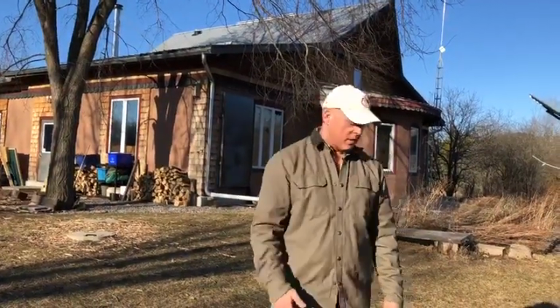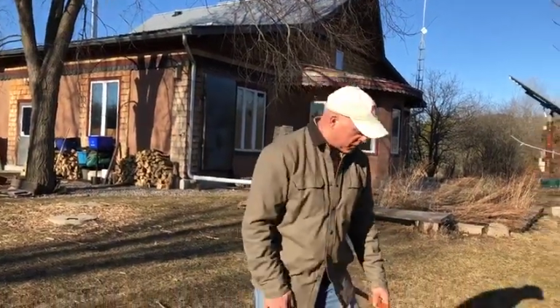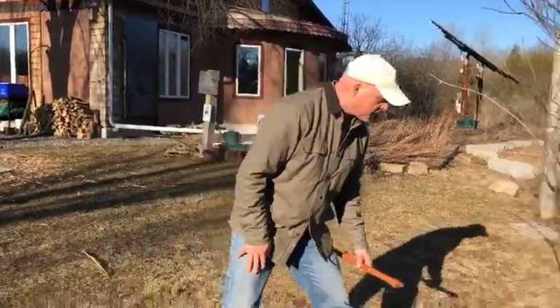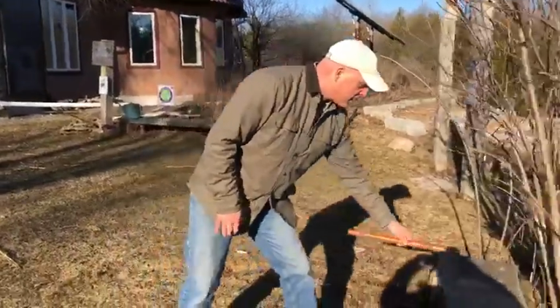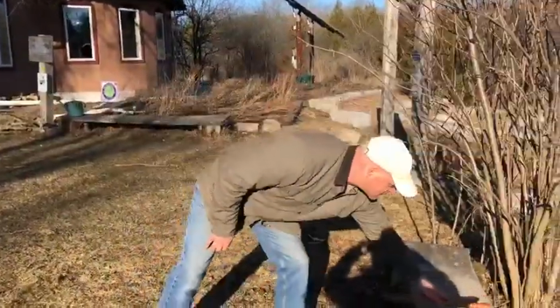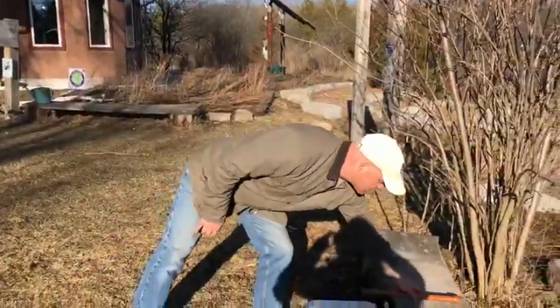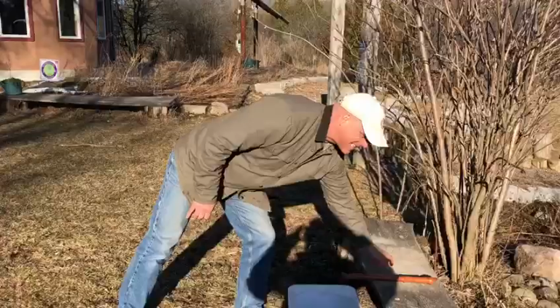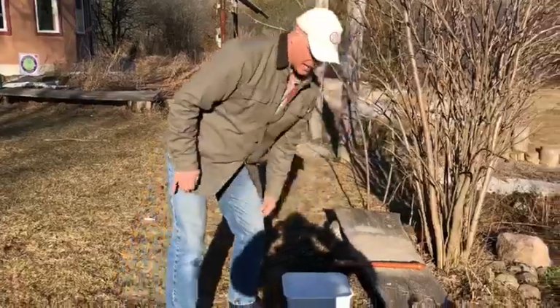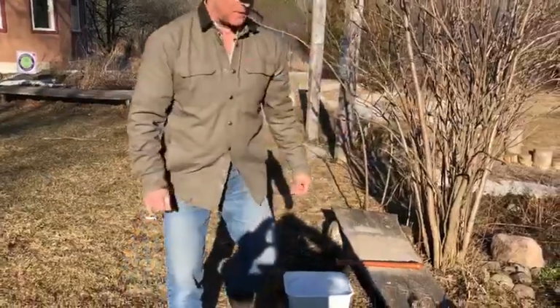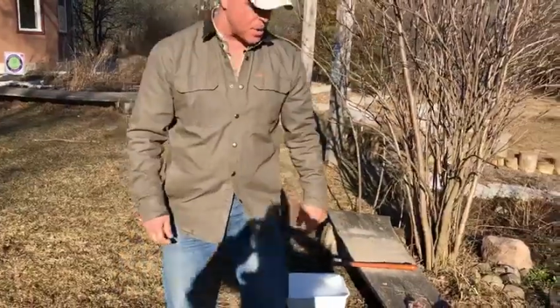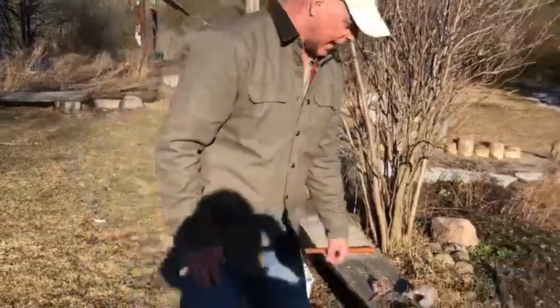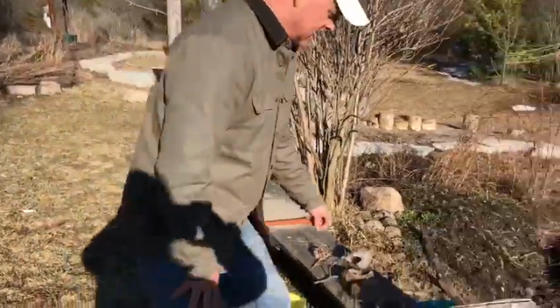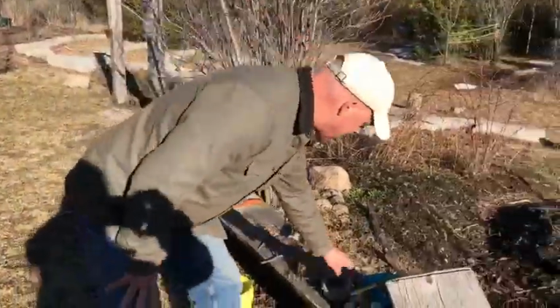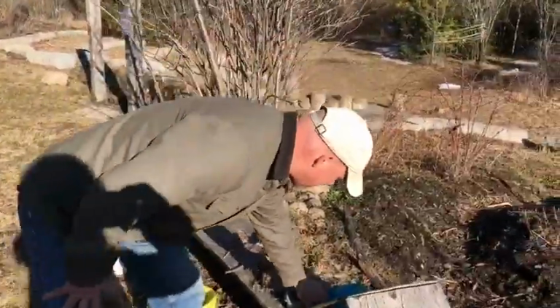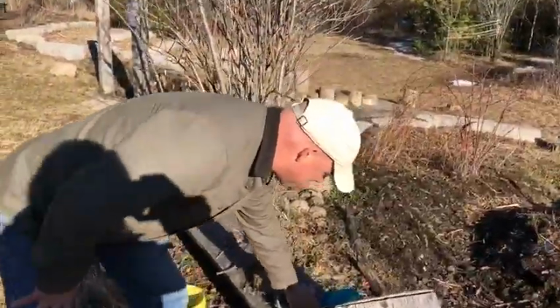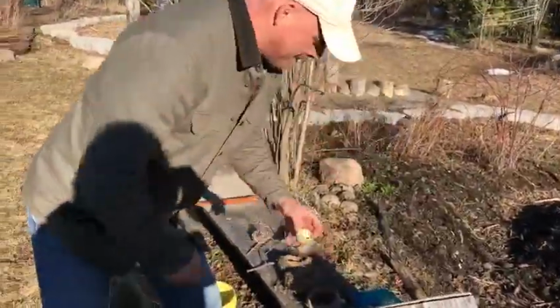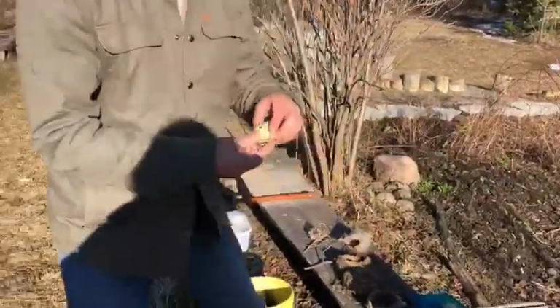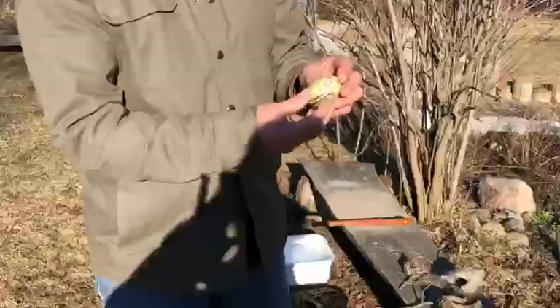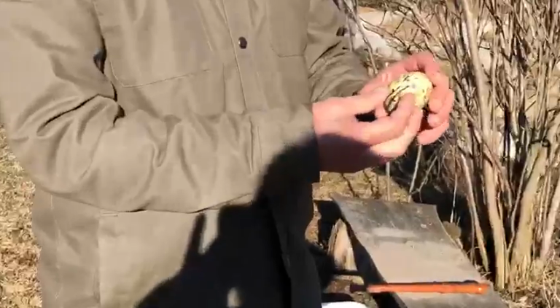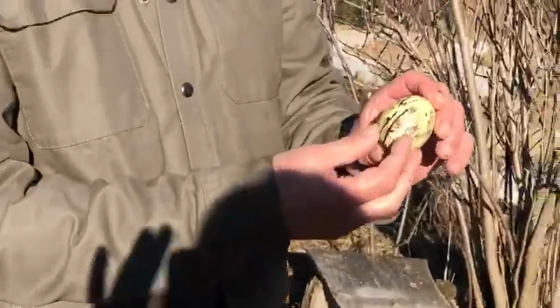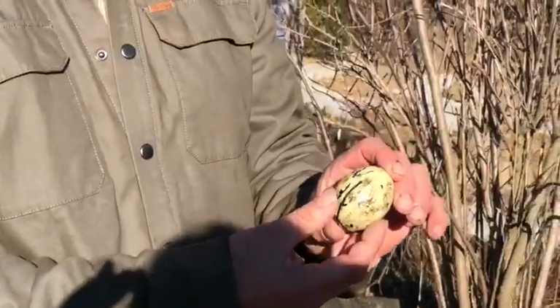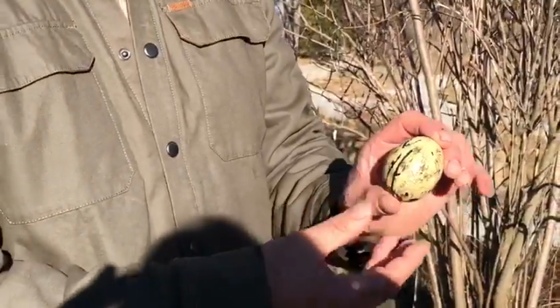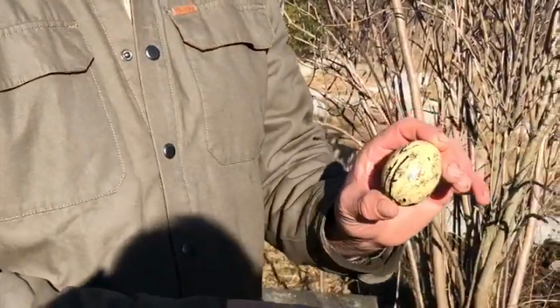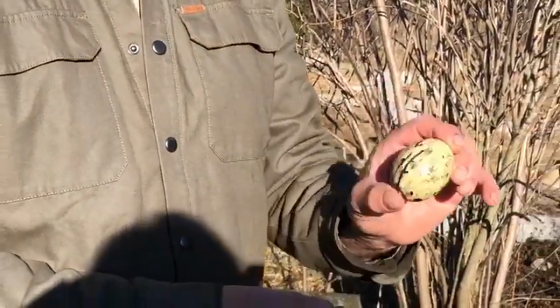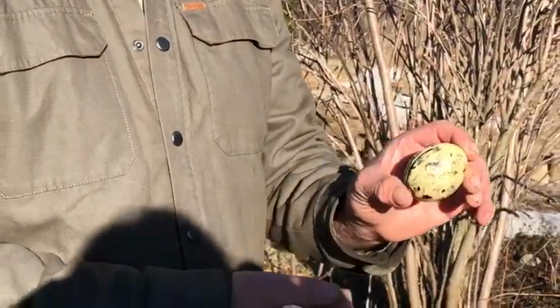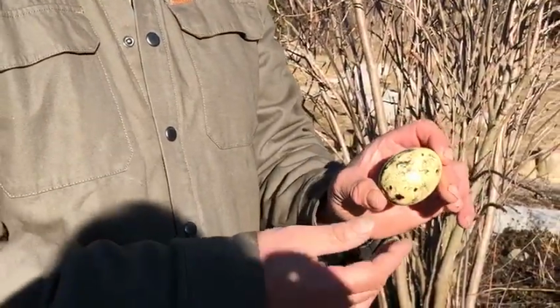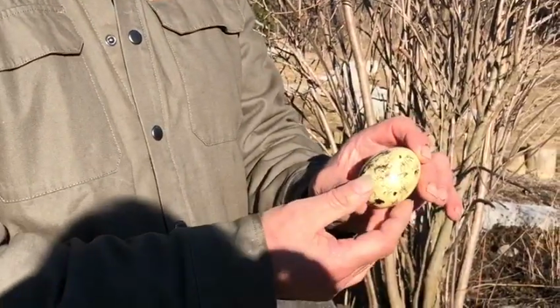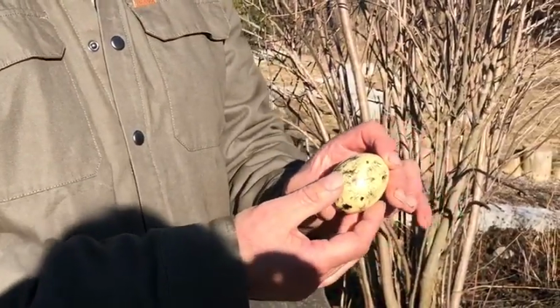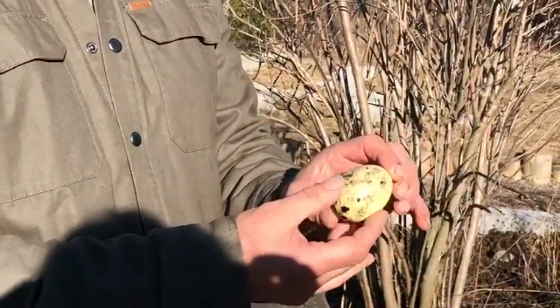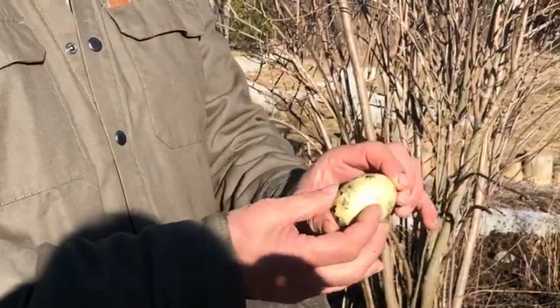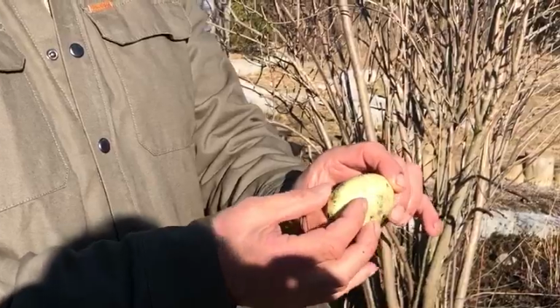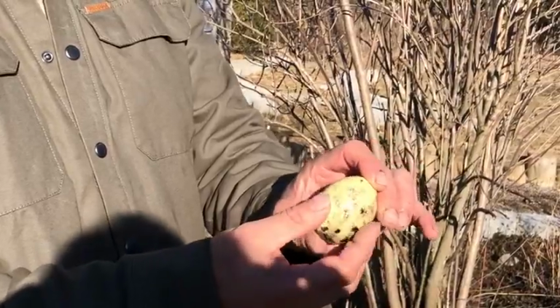First of all, let's take a look at some different bird eggs. Birds lay eggs and different birds lay different kinds of eggs. This is from a hawk — you can see its unique coloring.